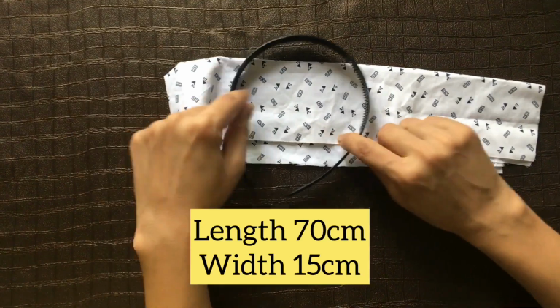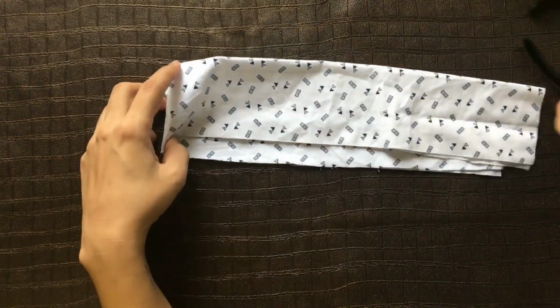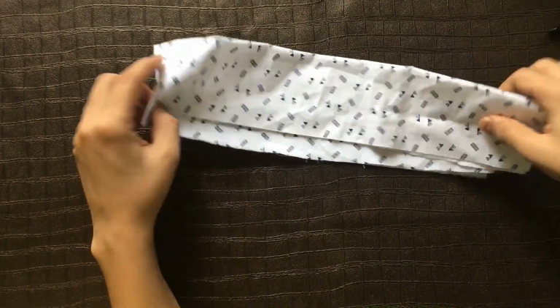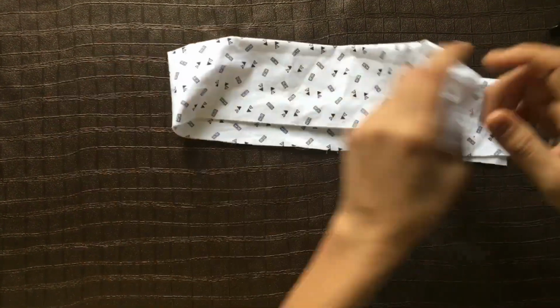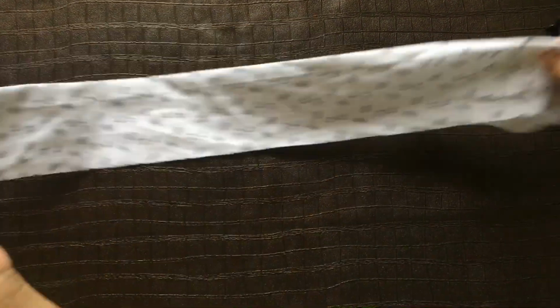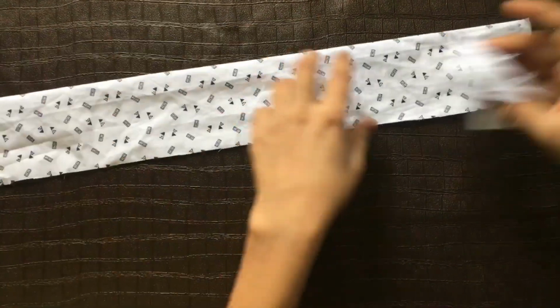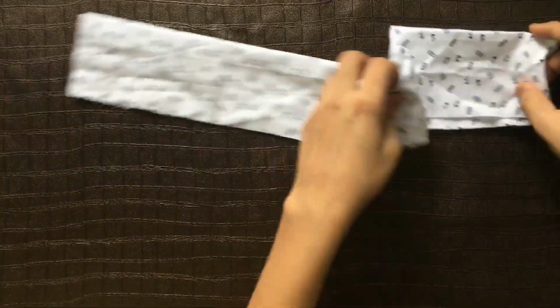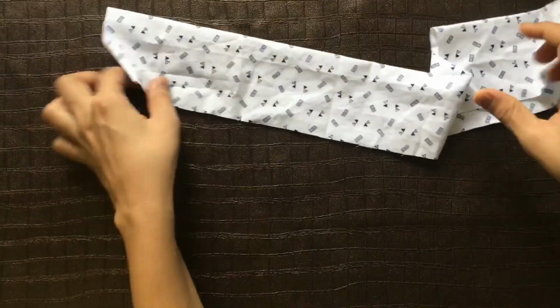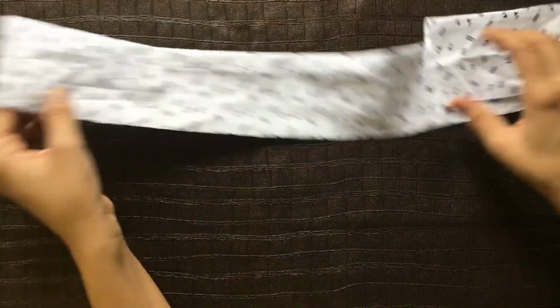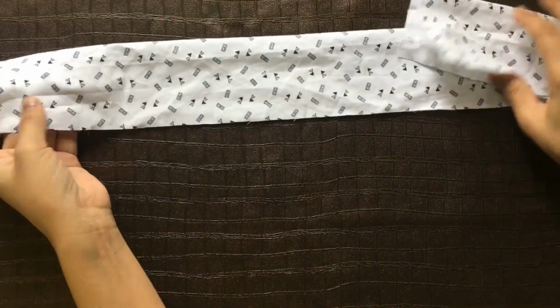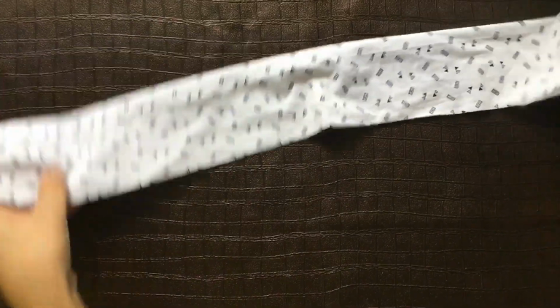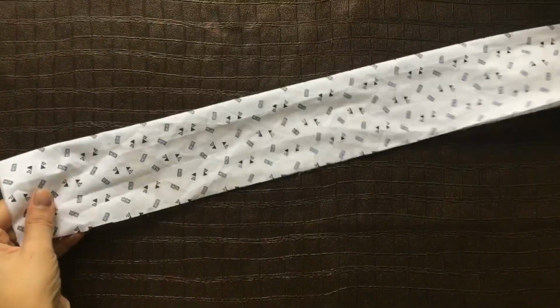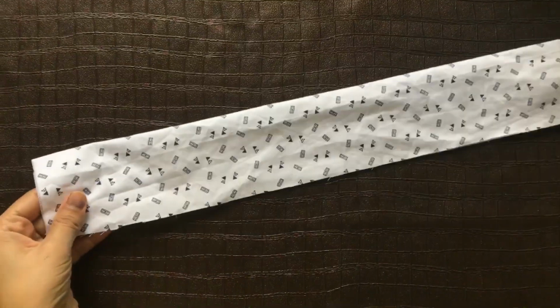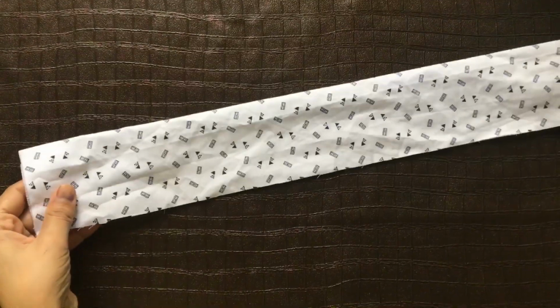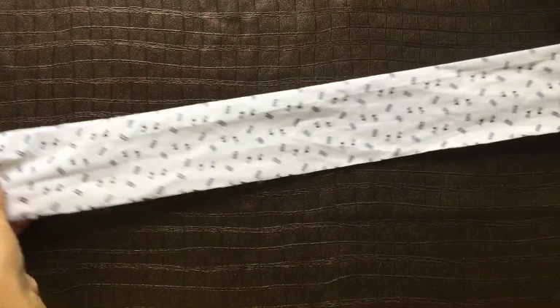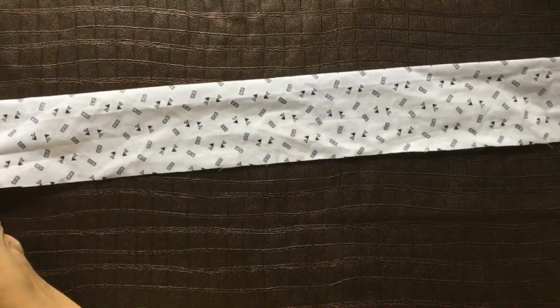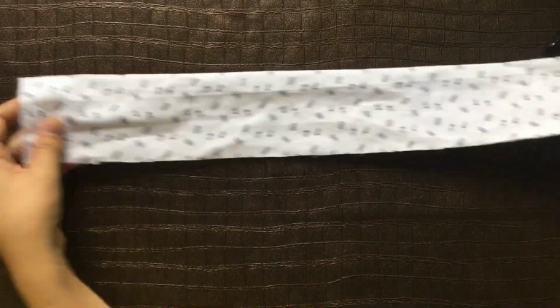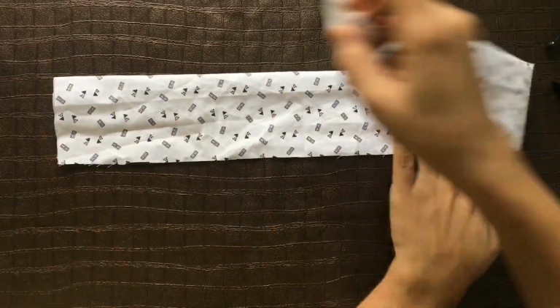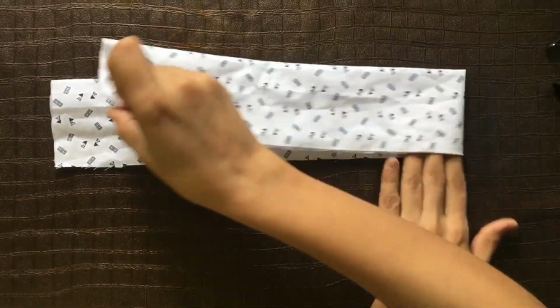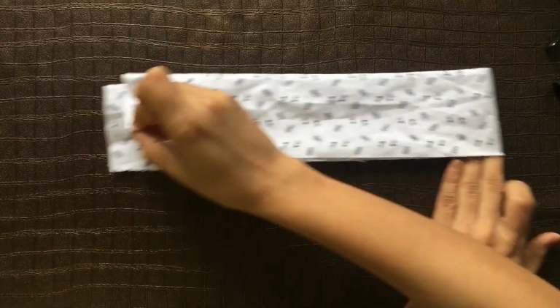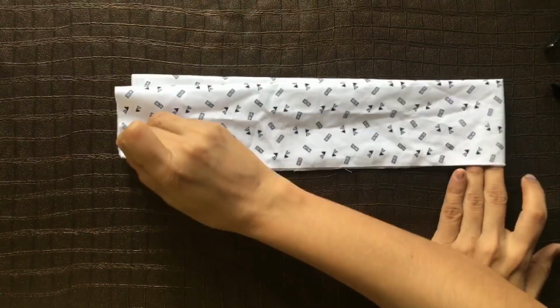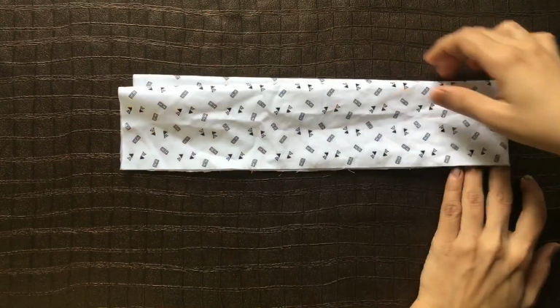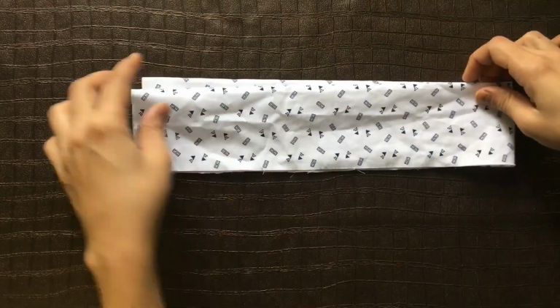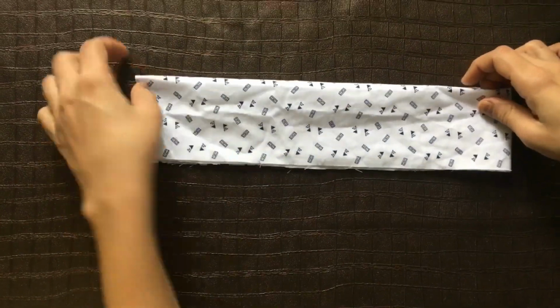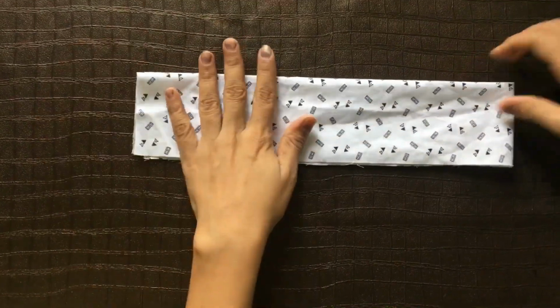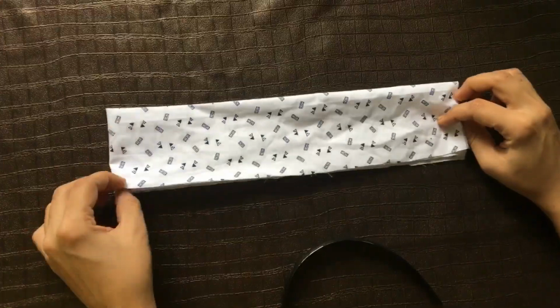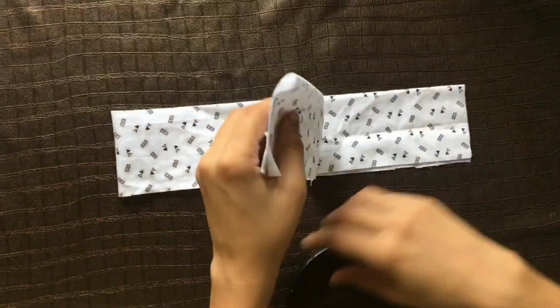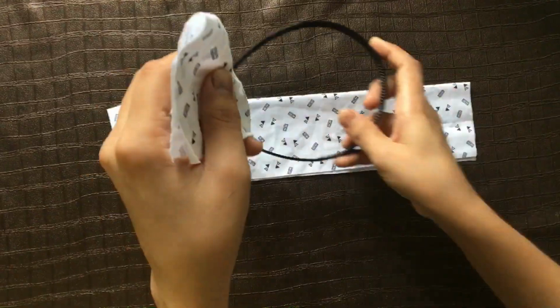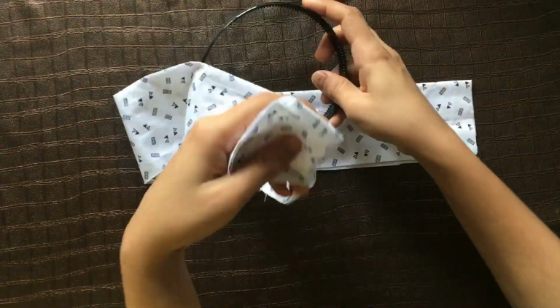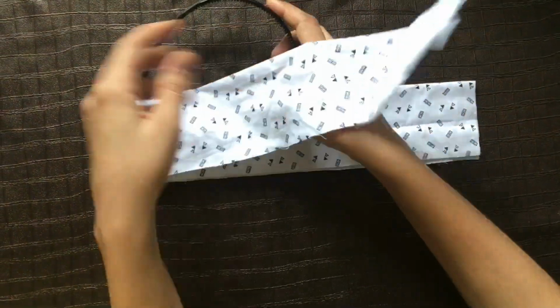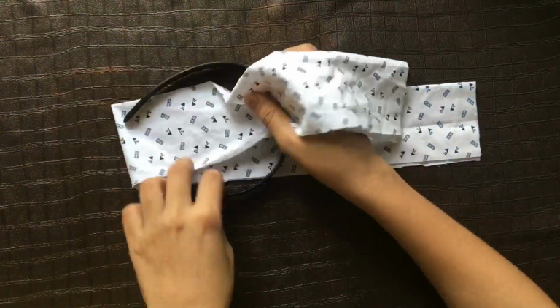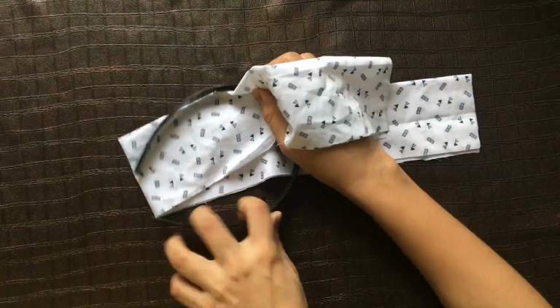For the knot hairband, we need only a hairband and cloth. The hairband you can buy from a shop which costs 10 rupees, and the cloth you can find from home. This is my single folded cloth.